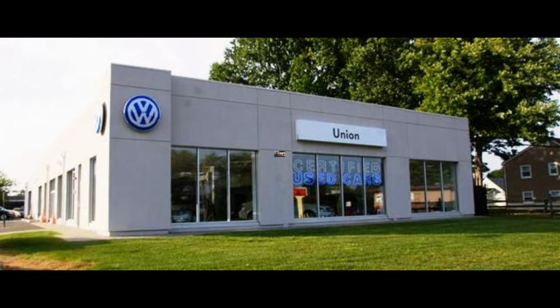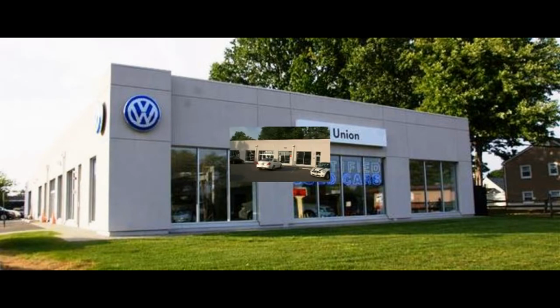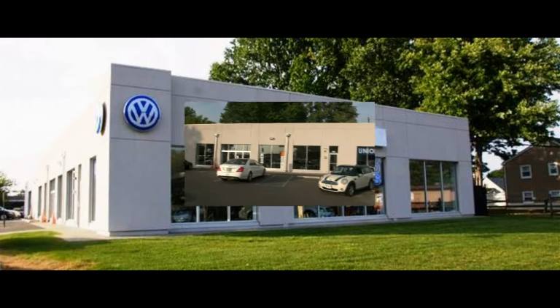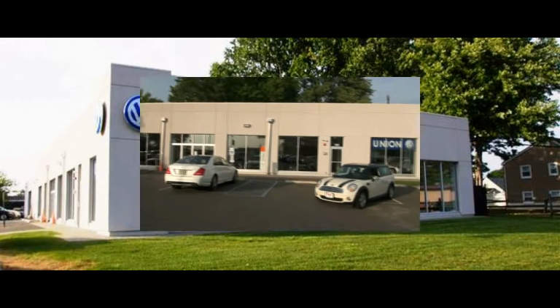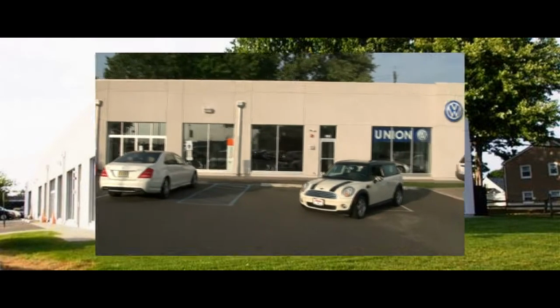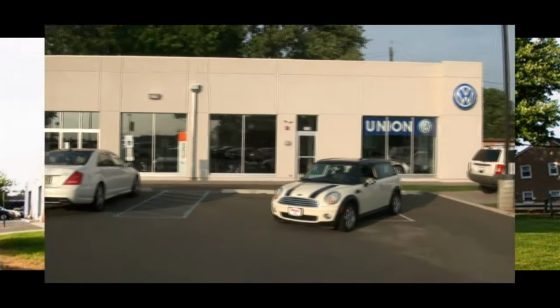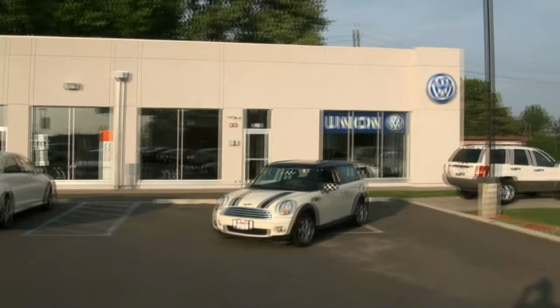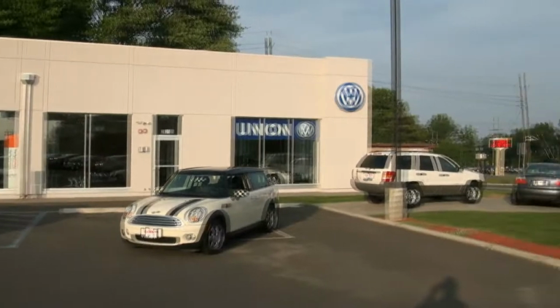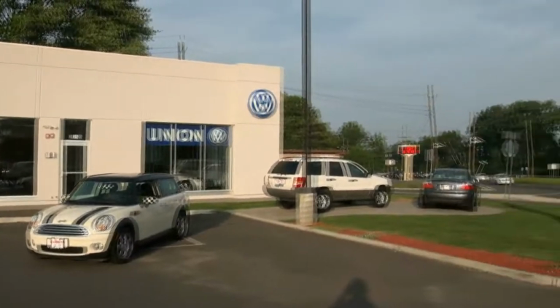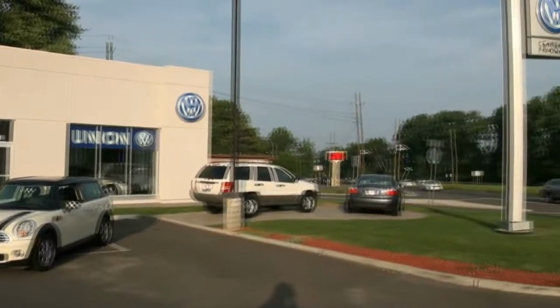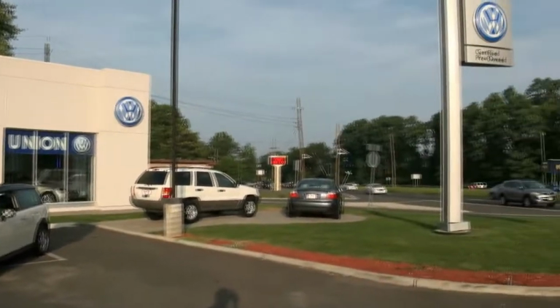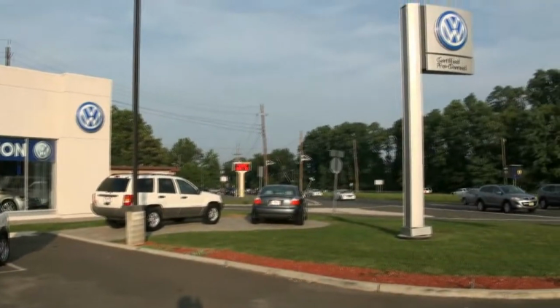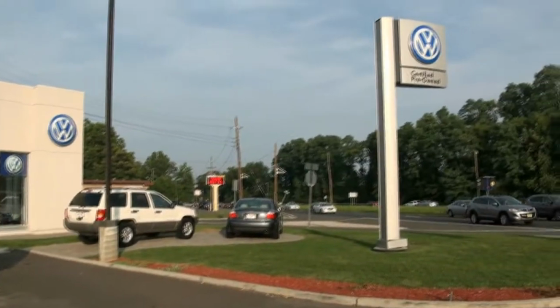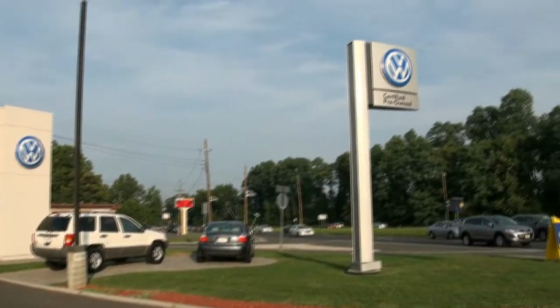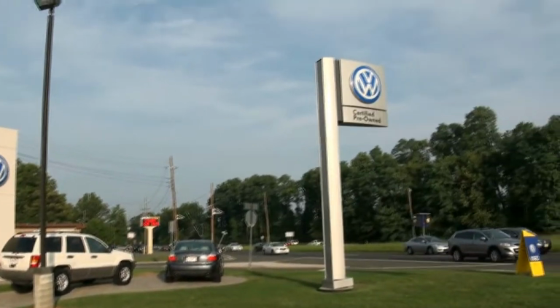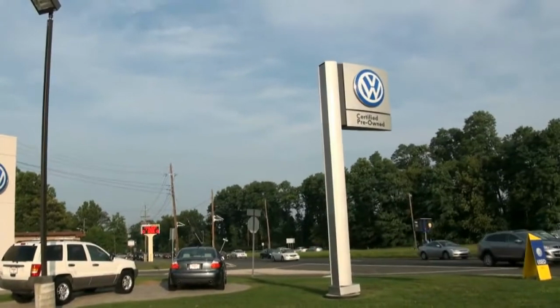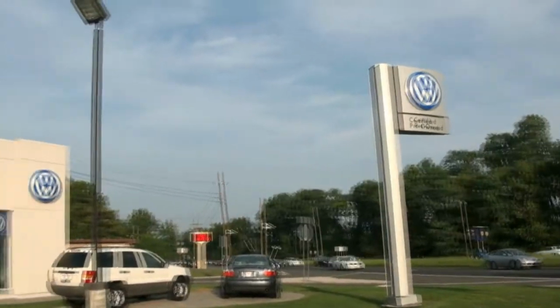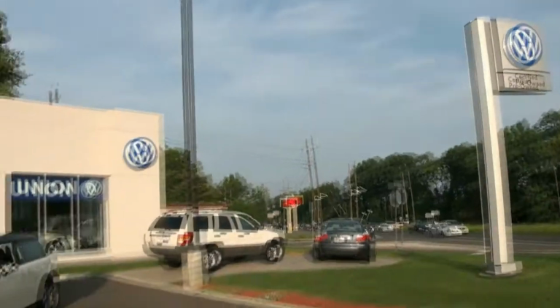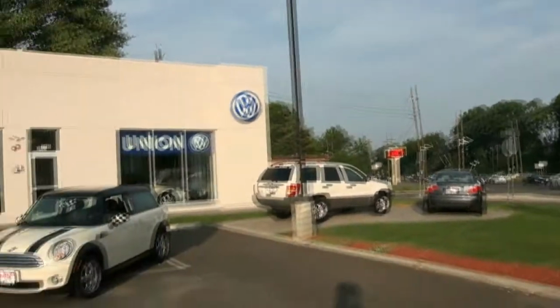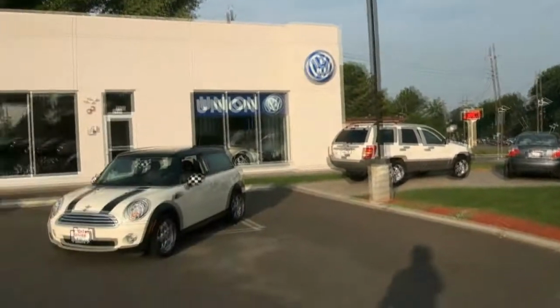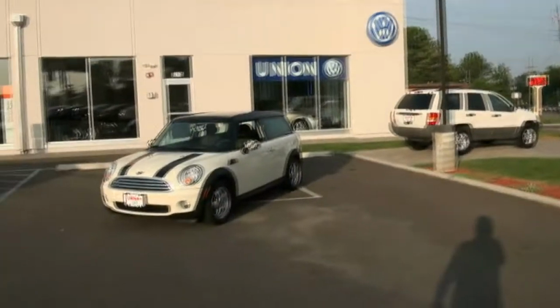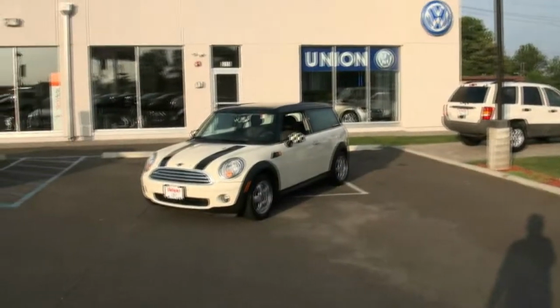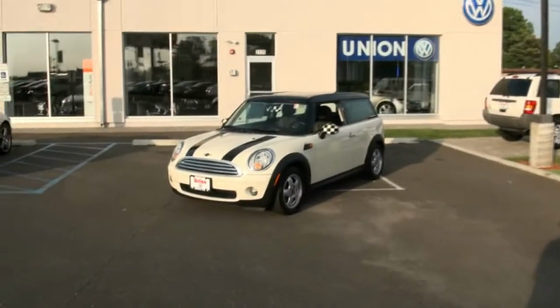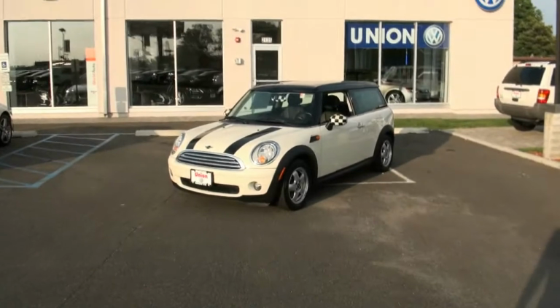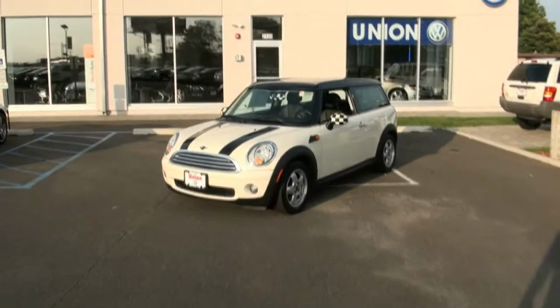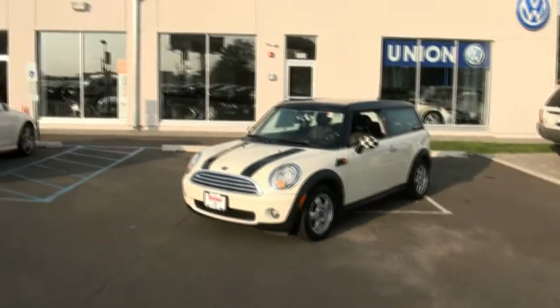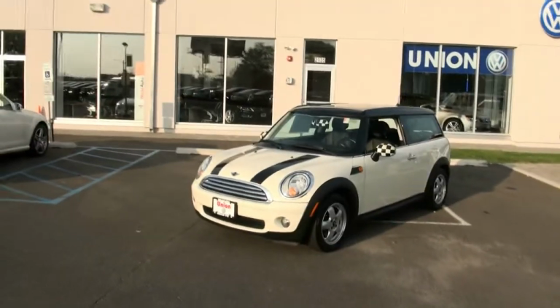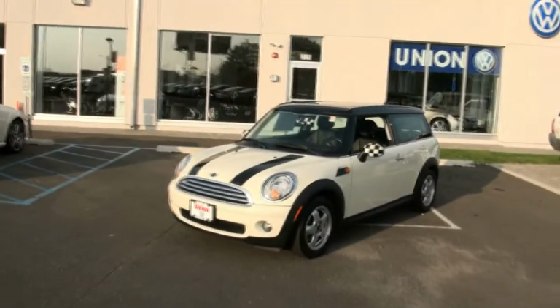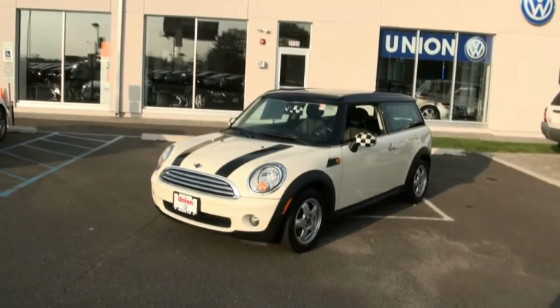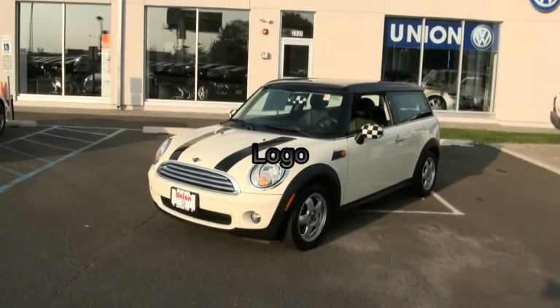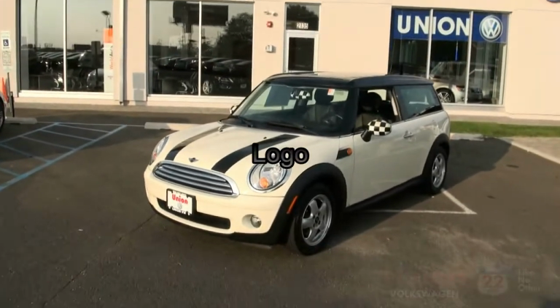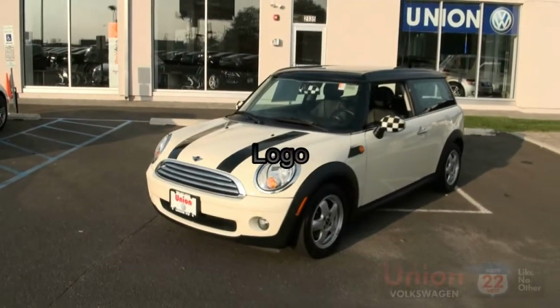Welcome to Union VW right here on Route 22. Our certified pre-owned superstore has many fine pre-owned automobiles just like this one.